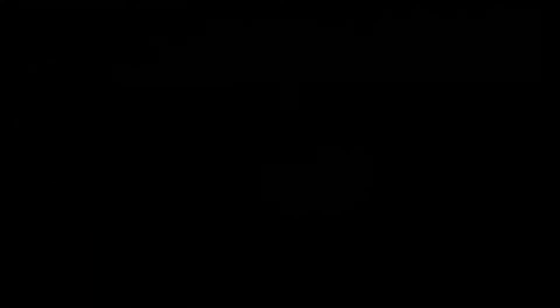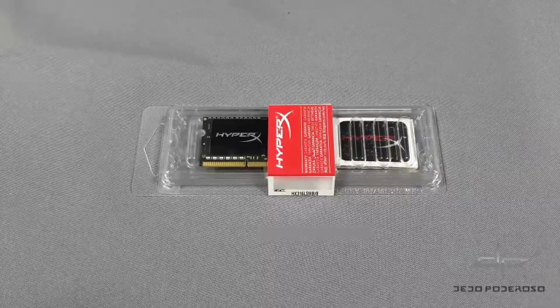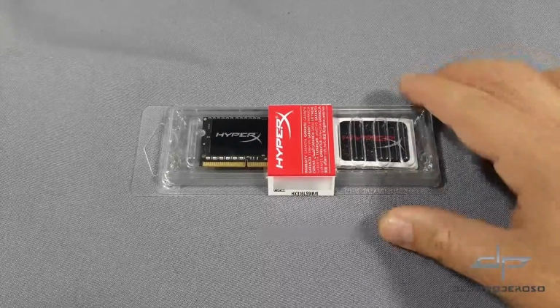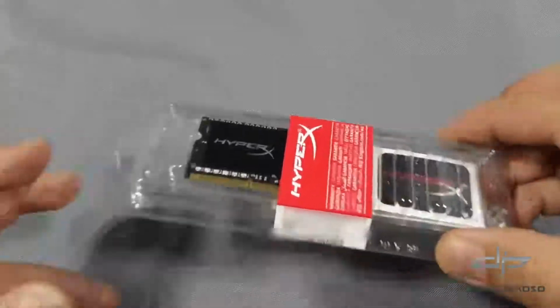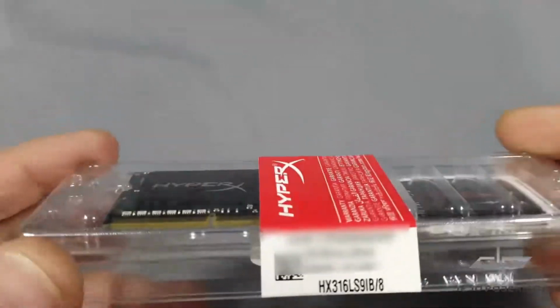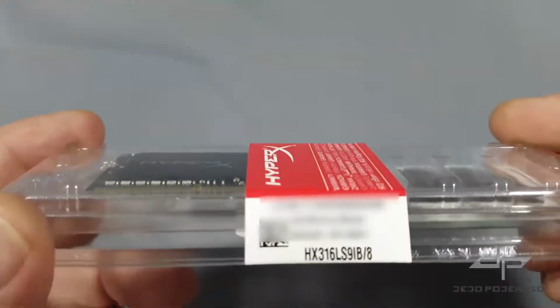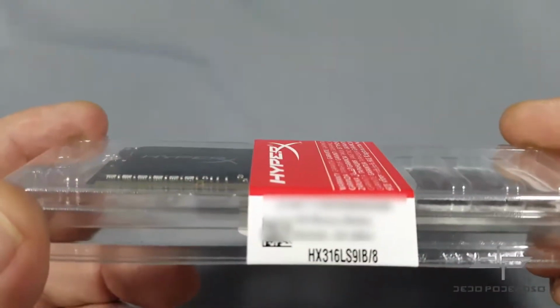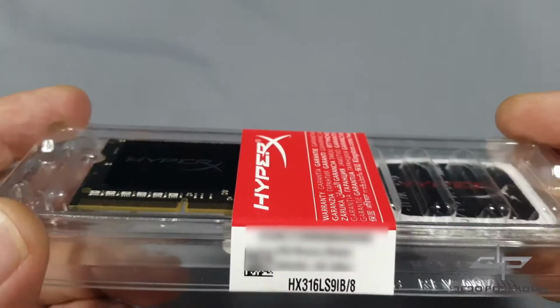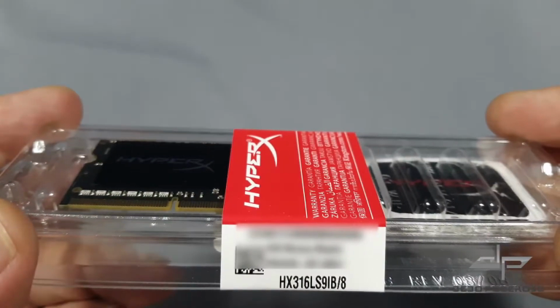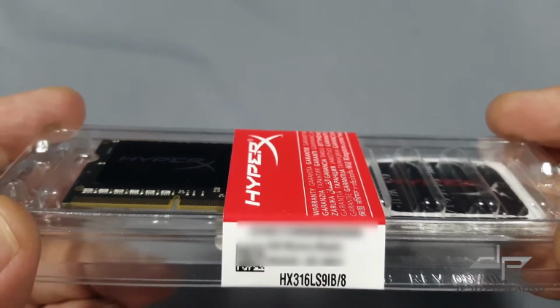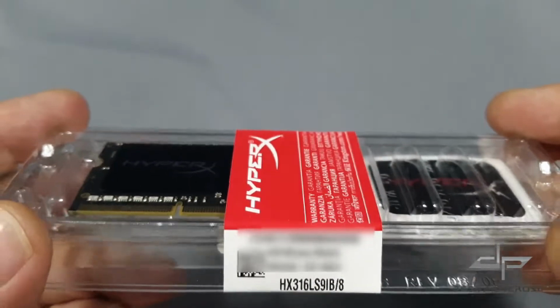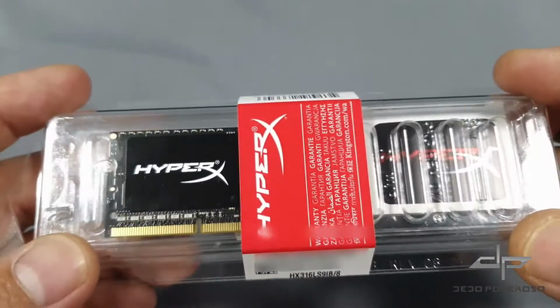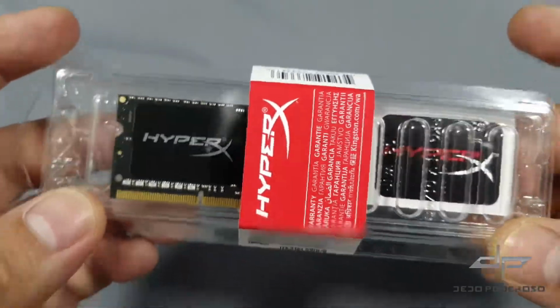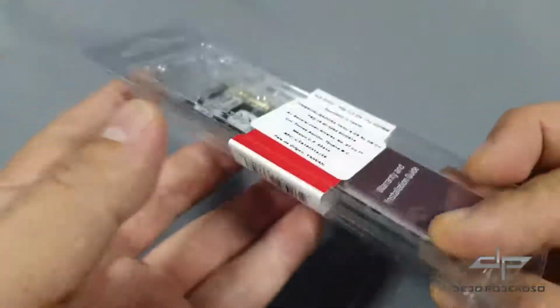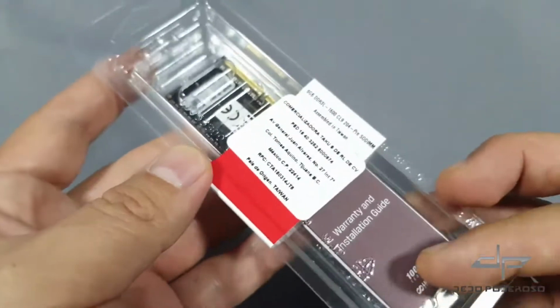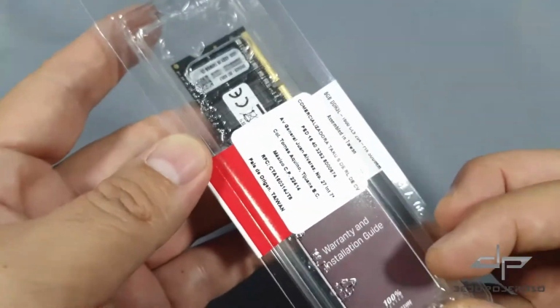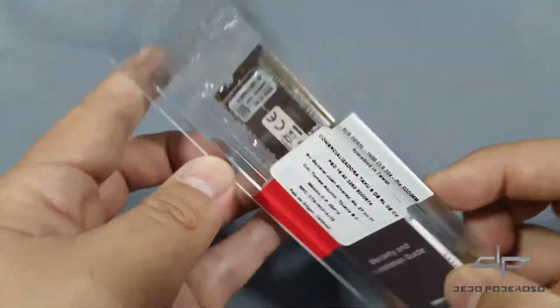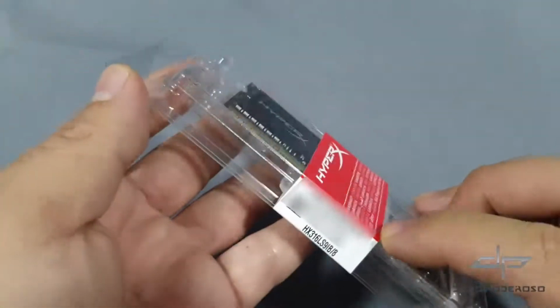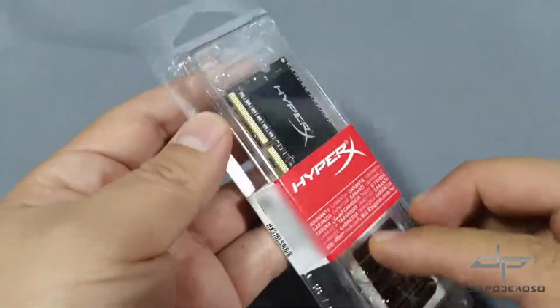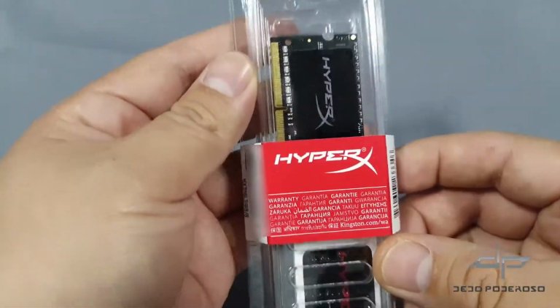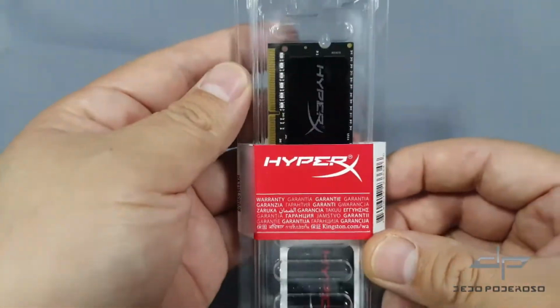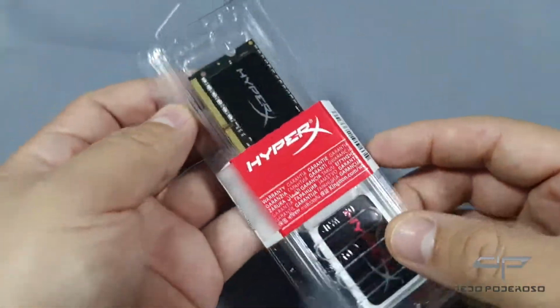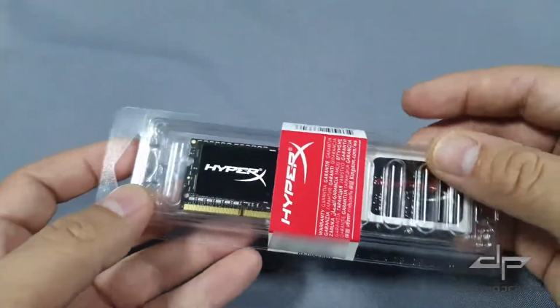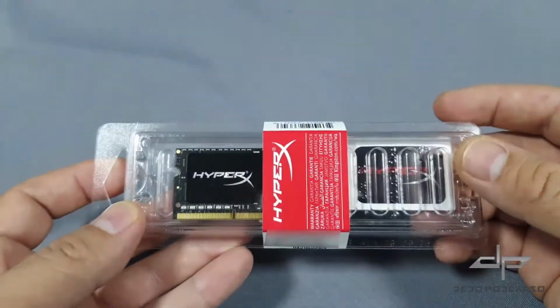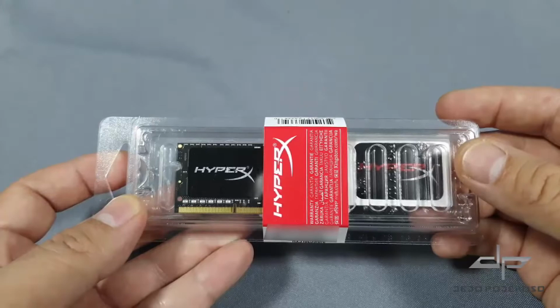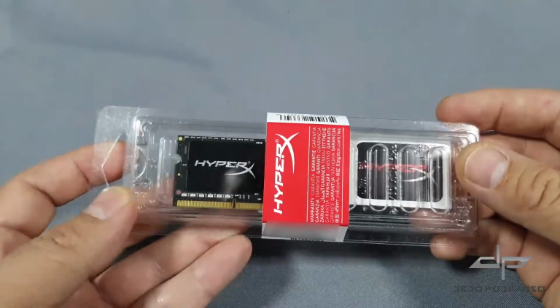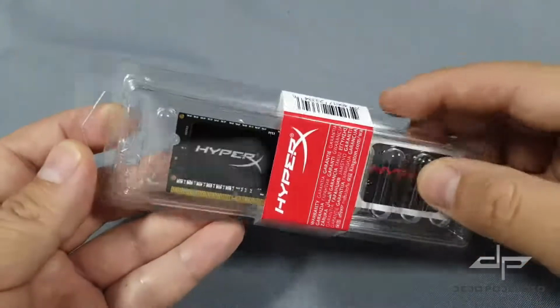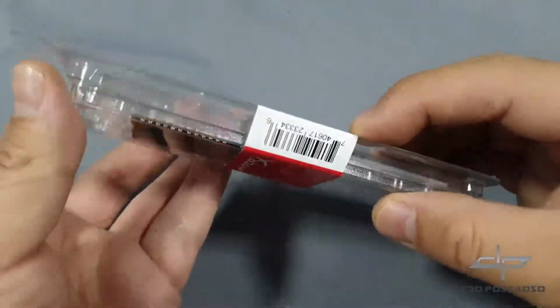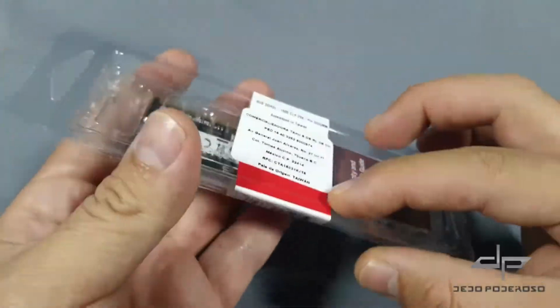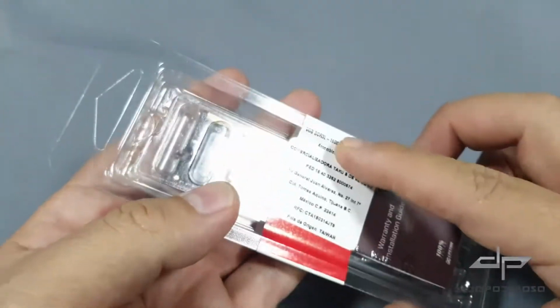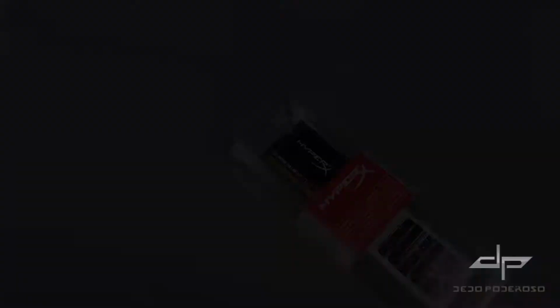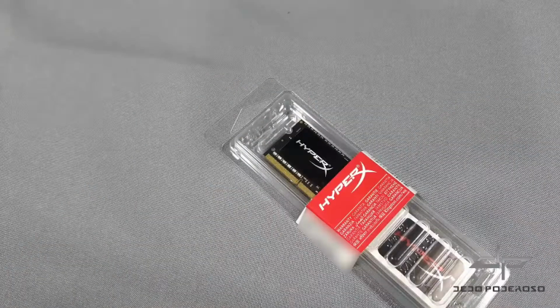The HyperX Impact Kingston Memory is a product with great features and high performance. Before purchasing memory, we recommend that you make sure that your computer supports DDR3L, also known as low voltage DDR3.